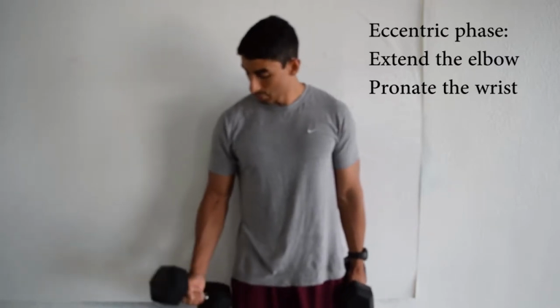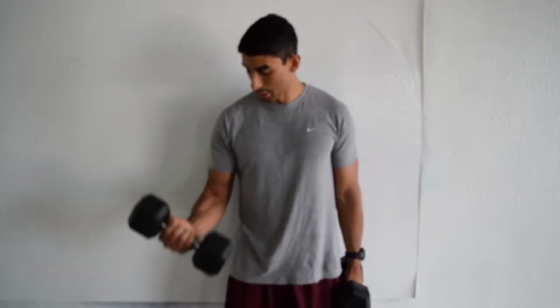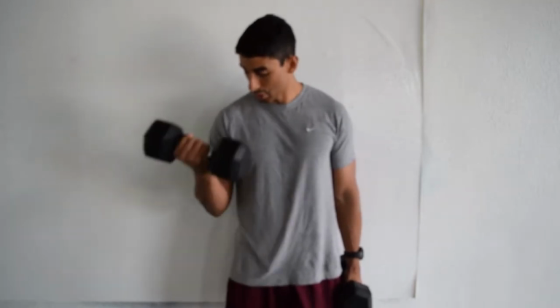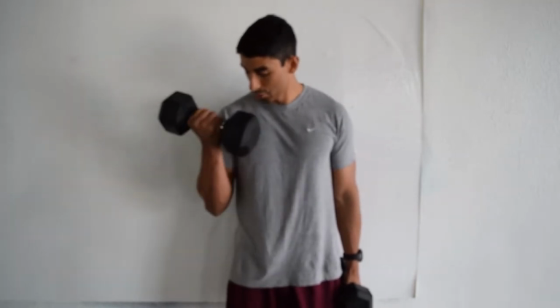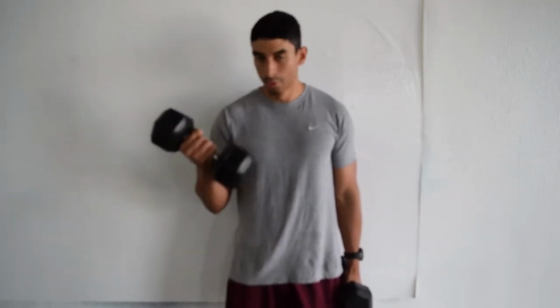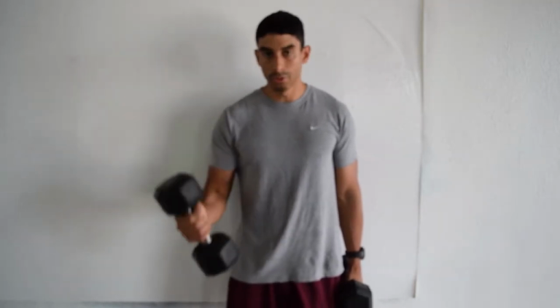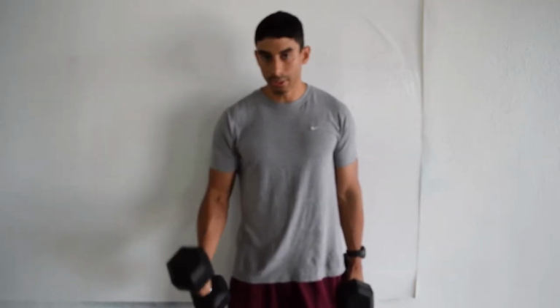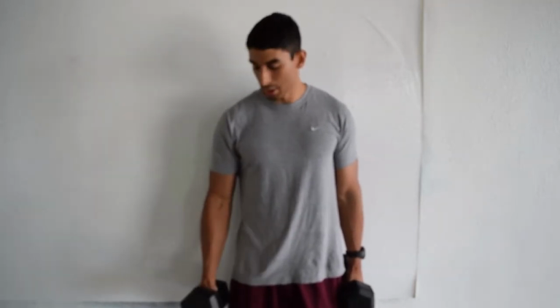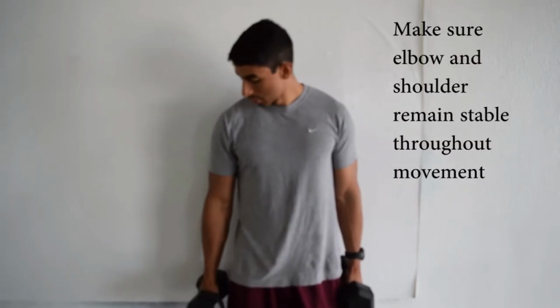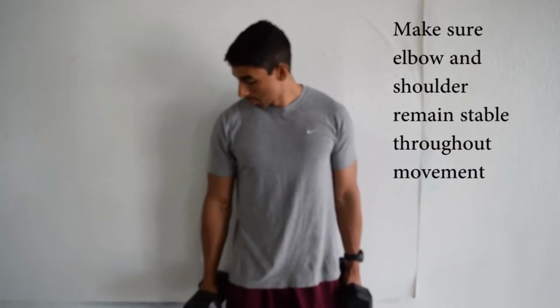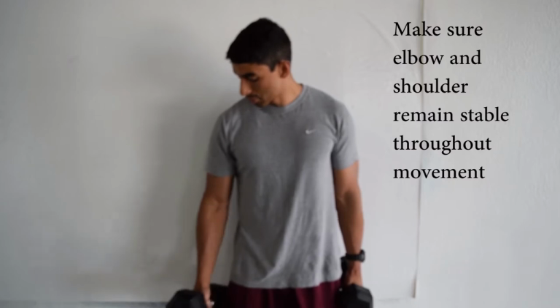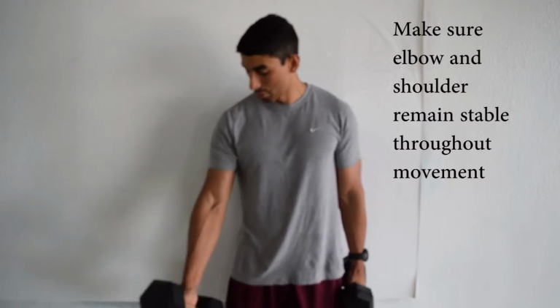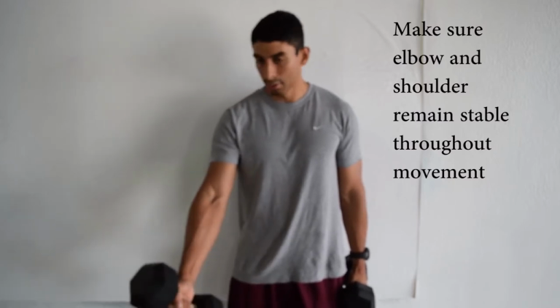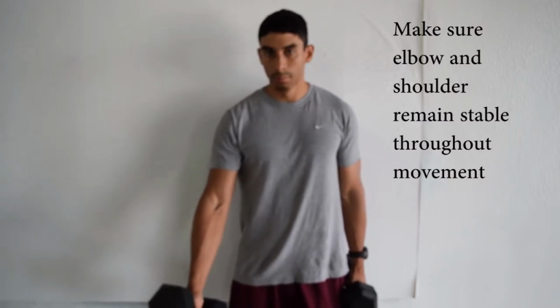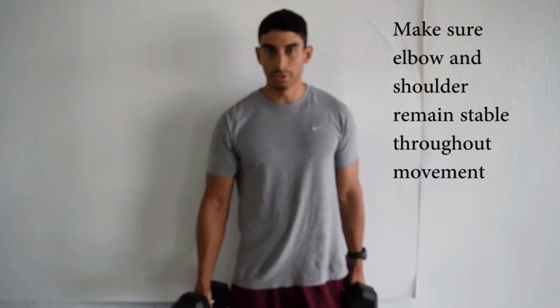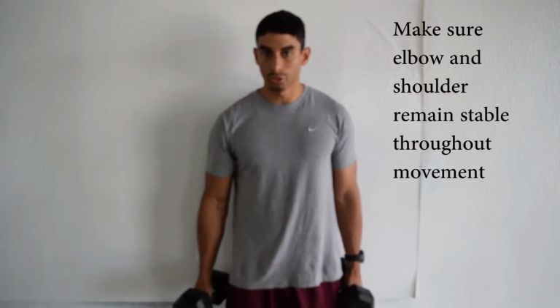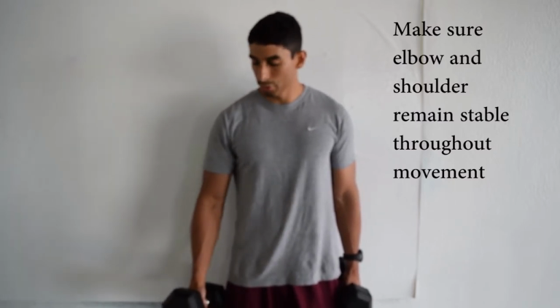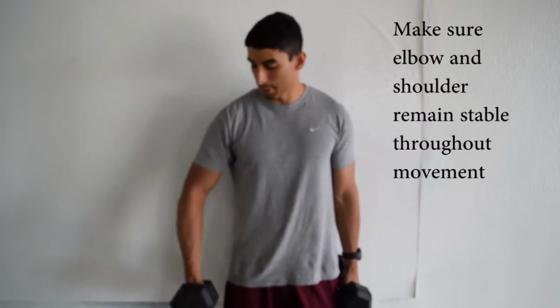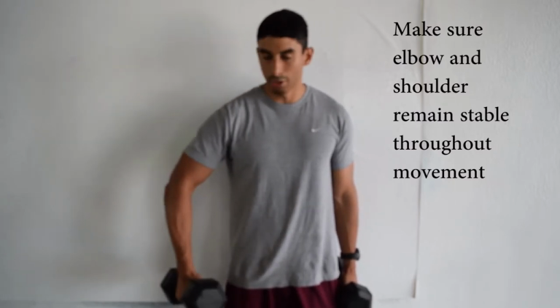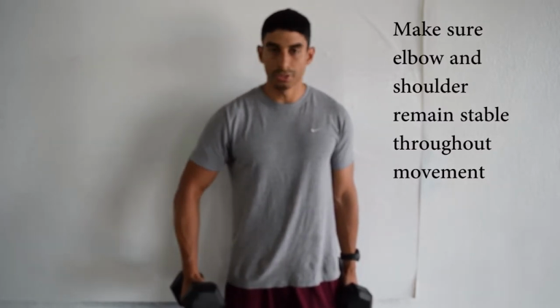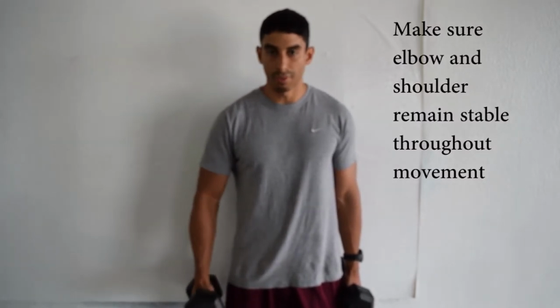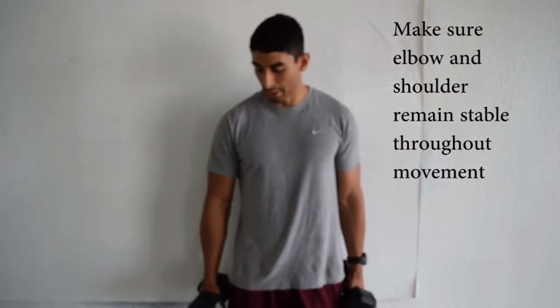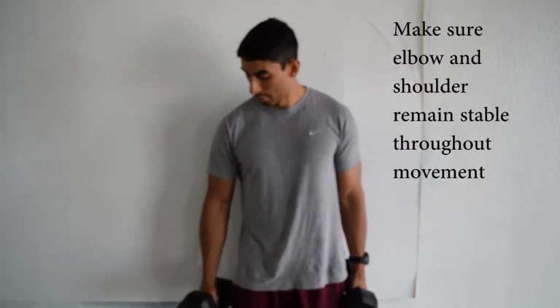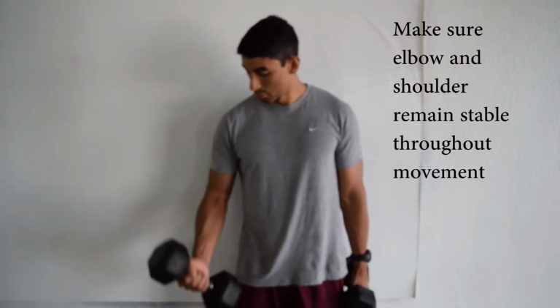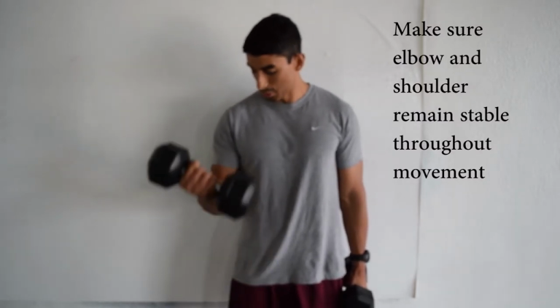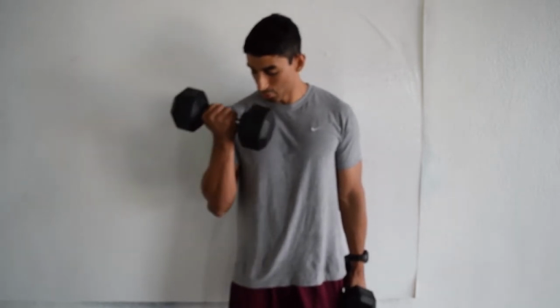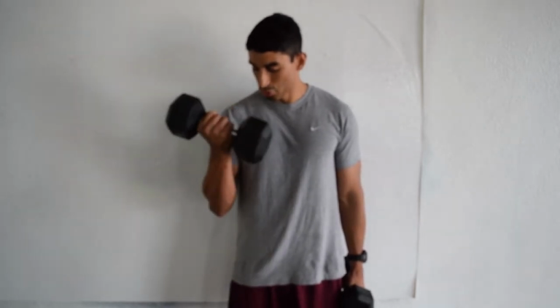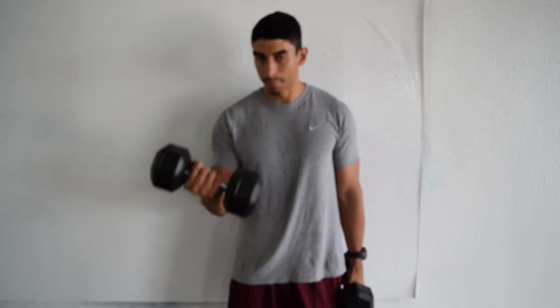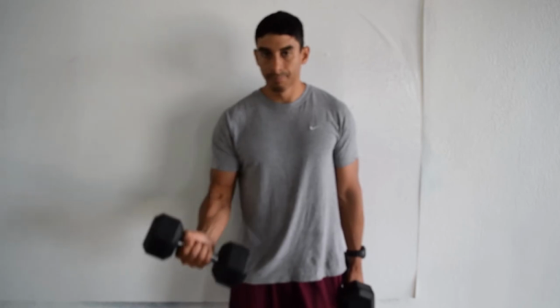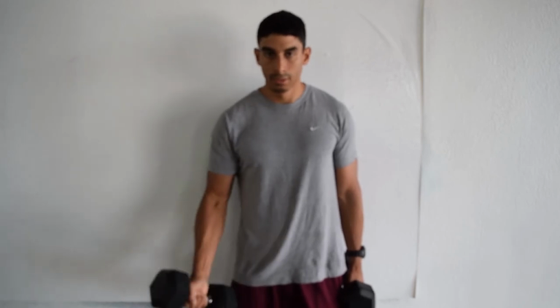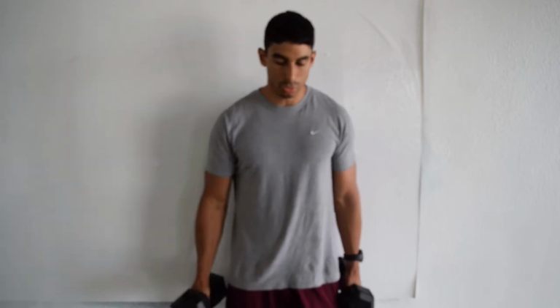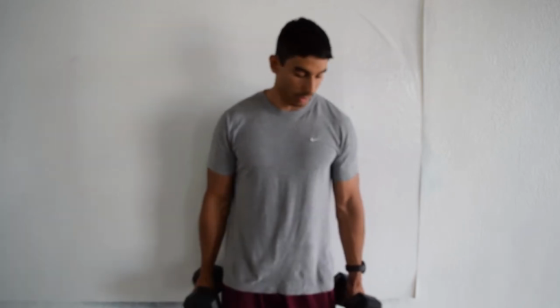So that's just how you do it. When you do the exercise, make sure that you're not moving your shoulder joint and make sure your elbow is not flaring out. Just make sure you're going straight up and straight down.